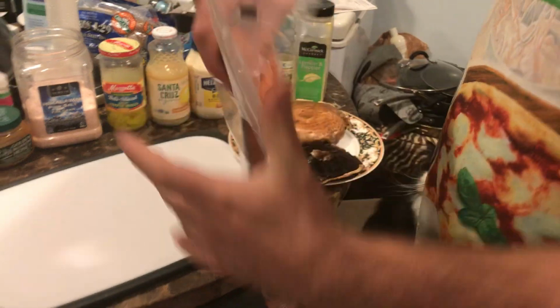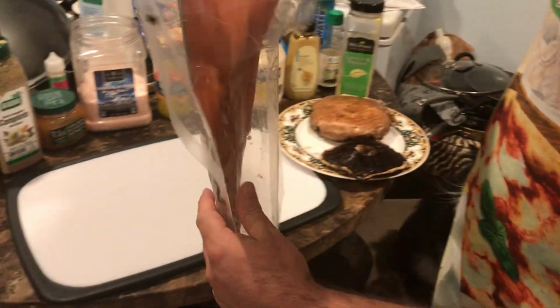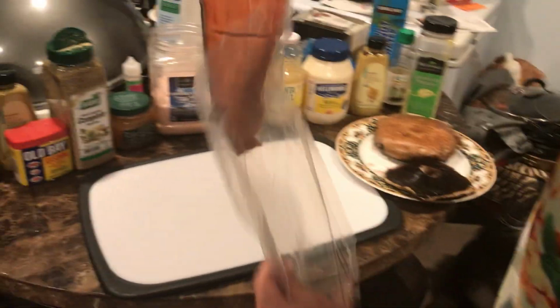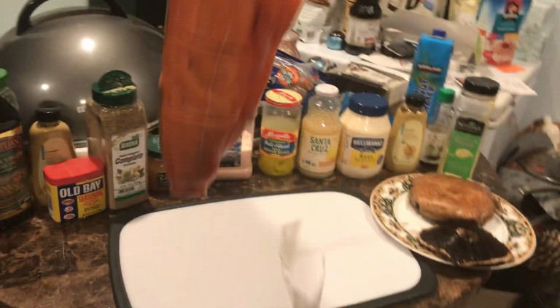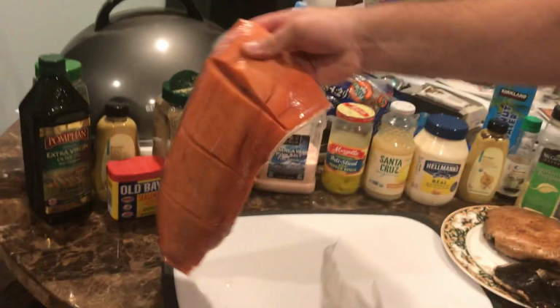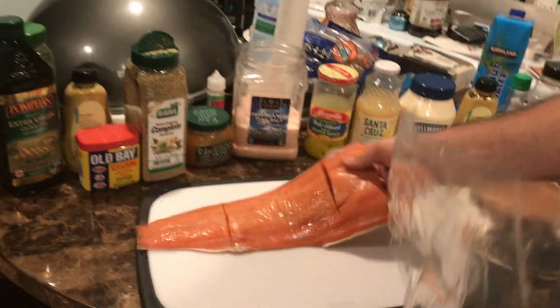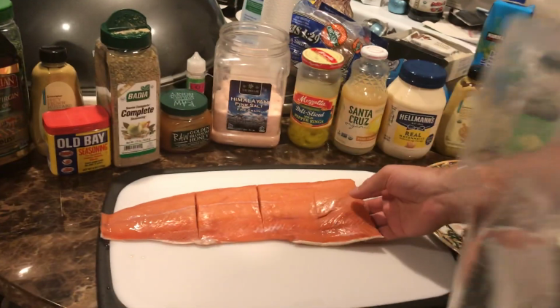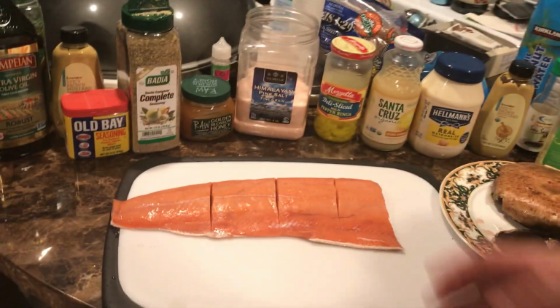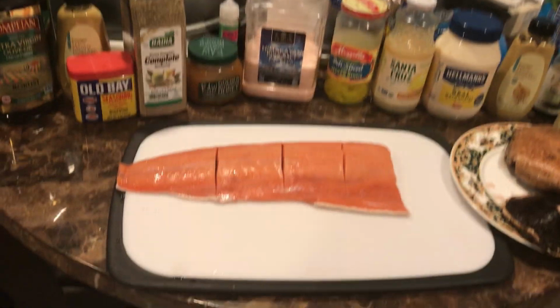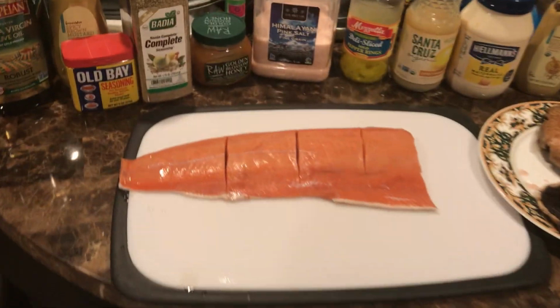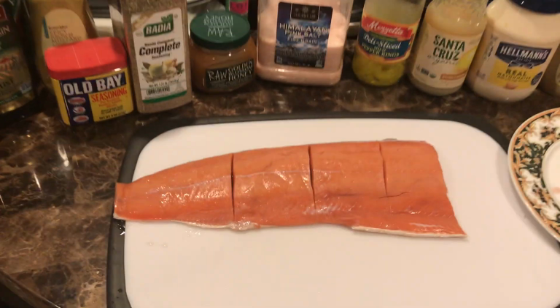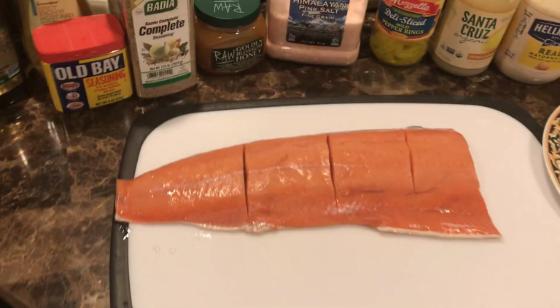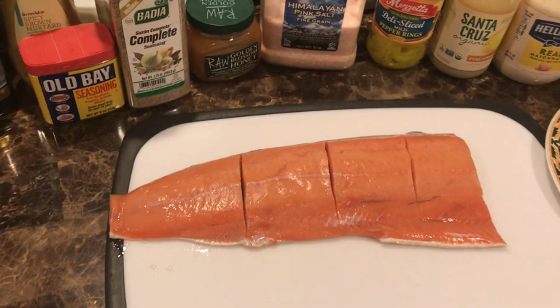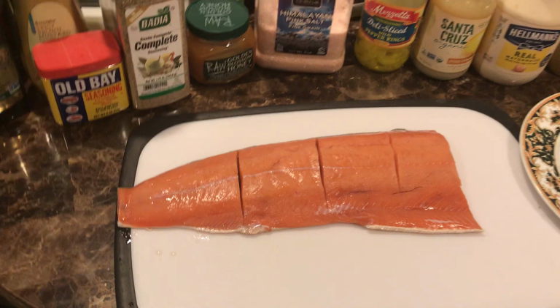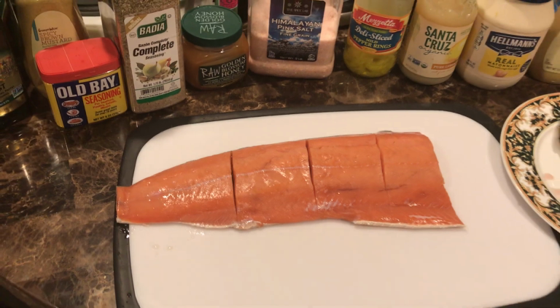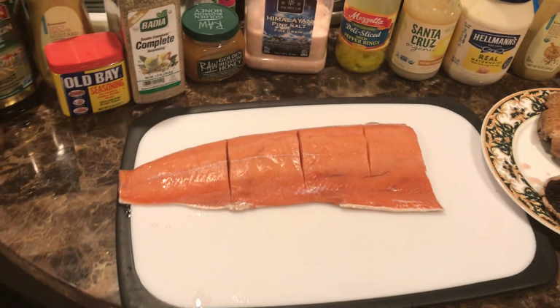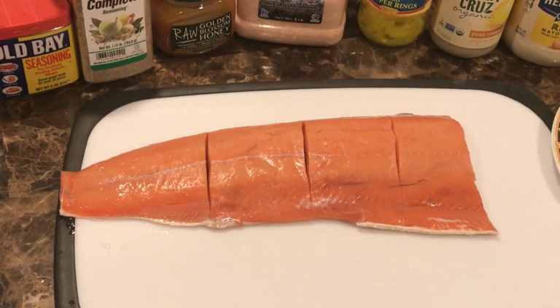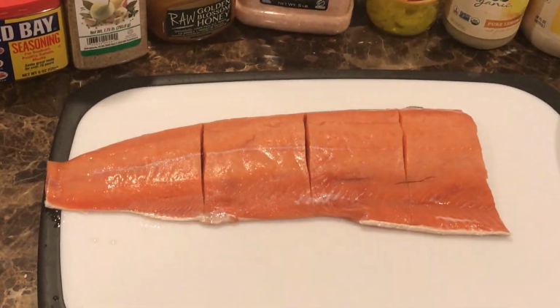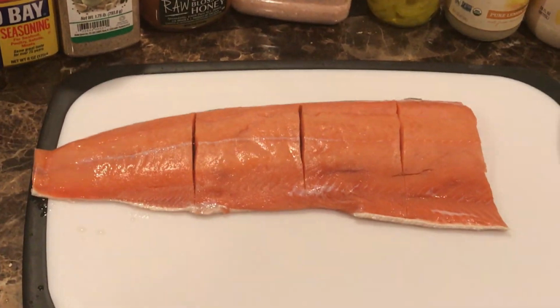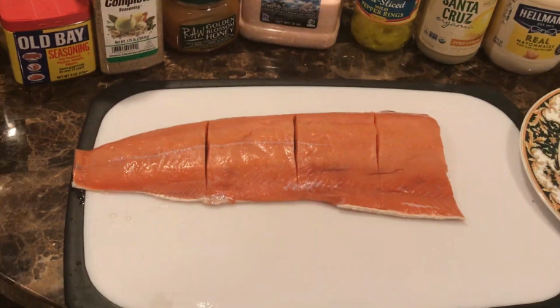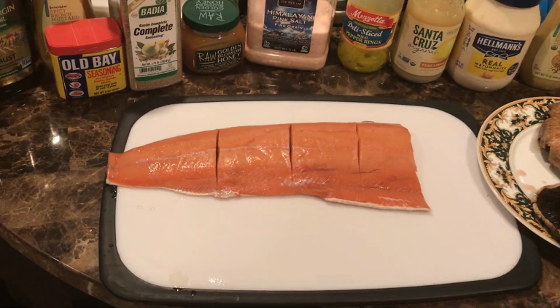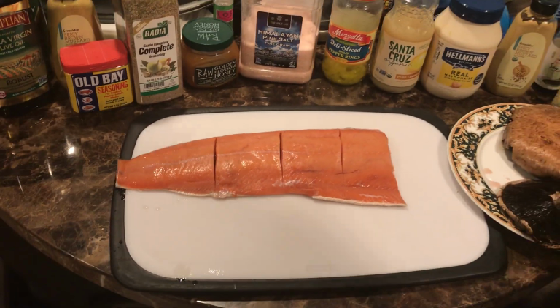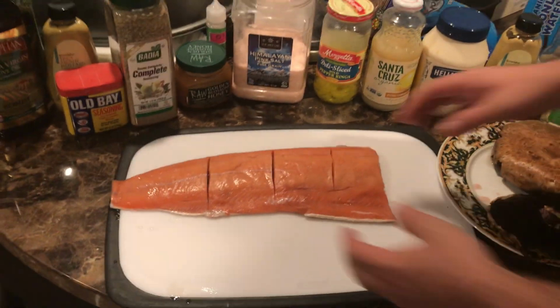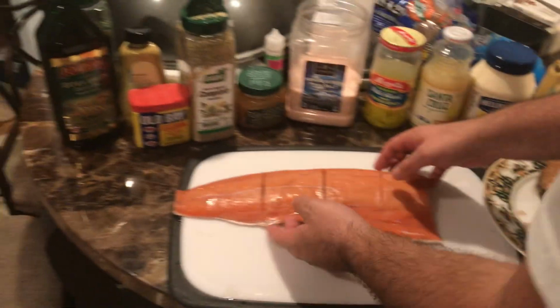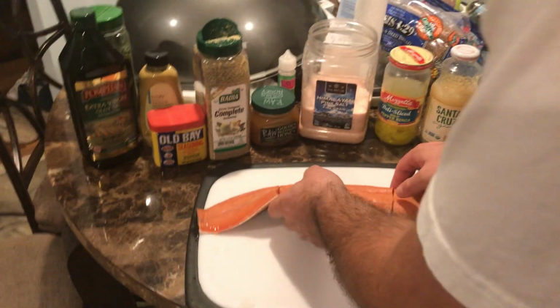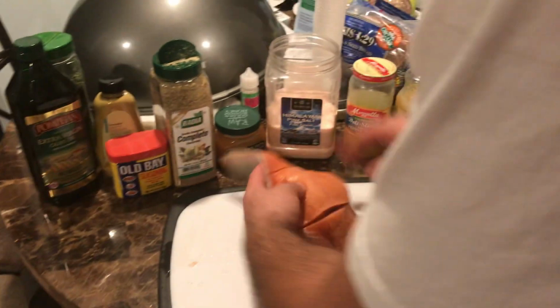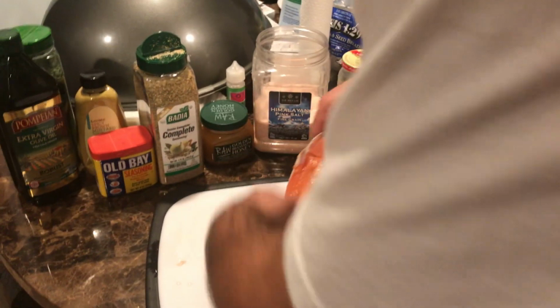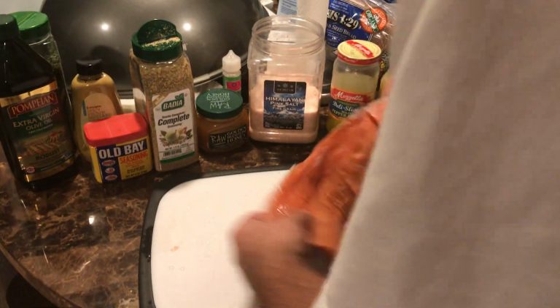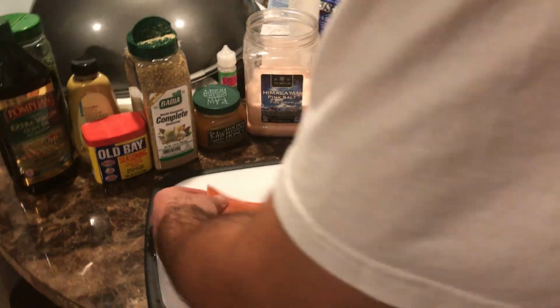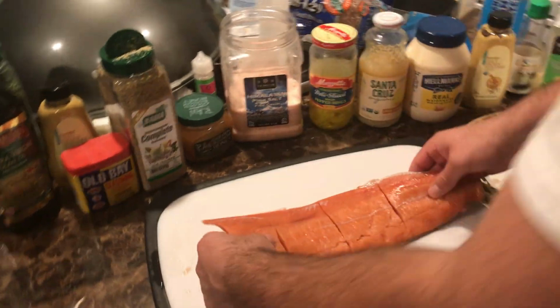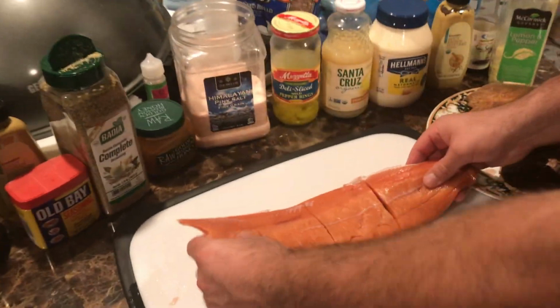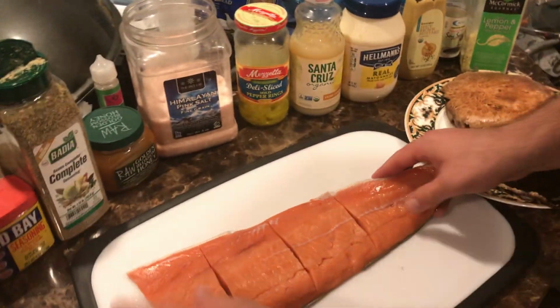The best salmon. We have a piece of salmon right here. Piece of salmon. Salmon.